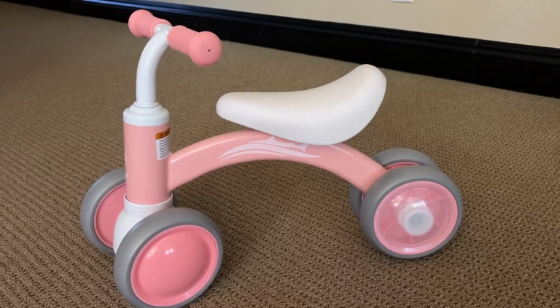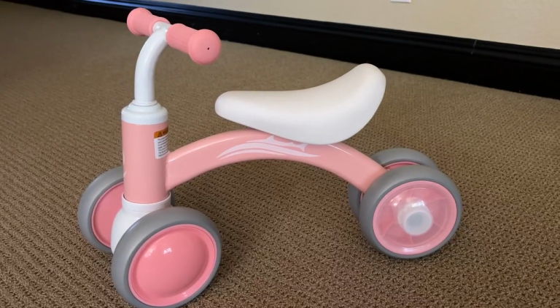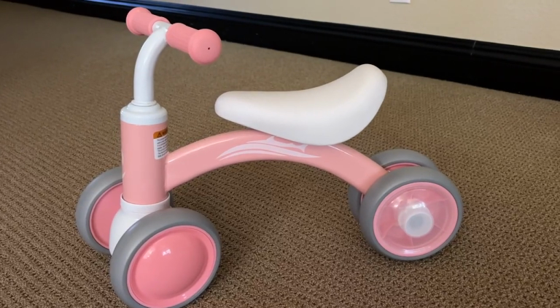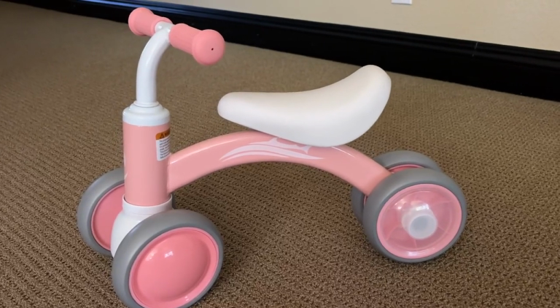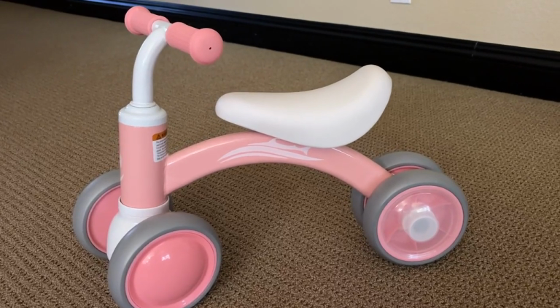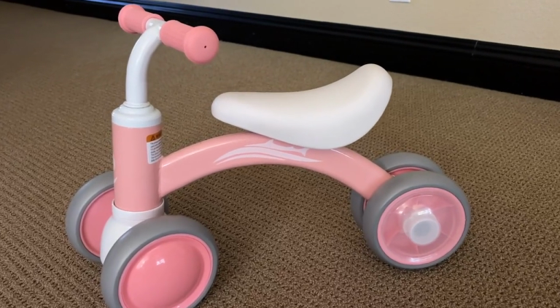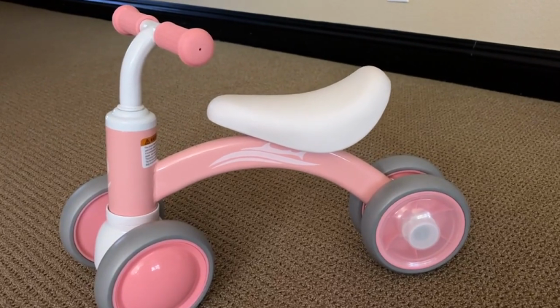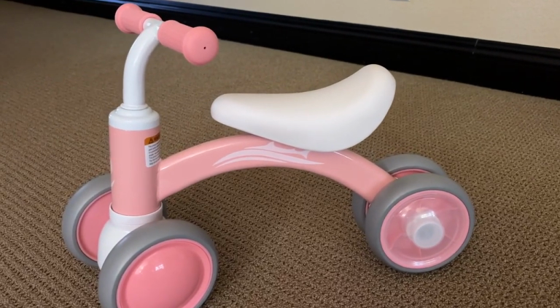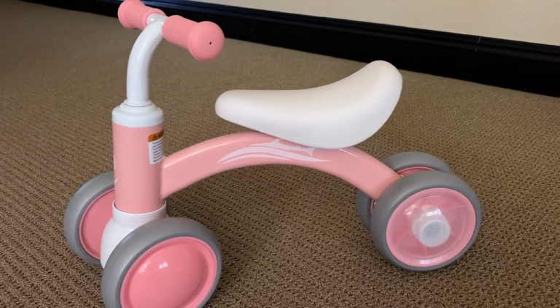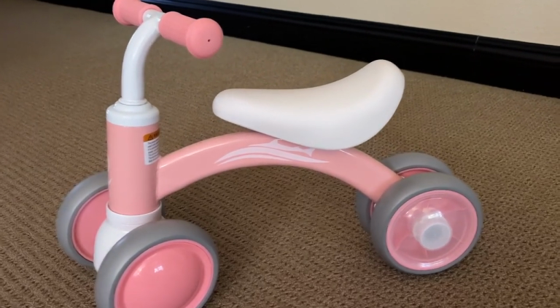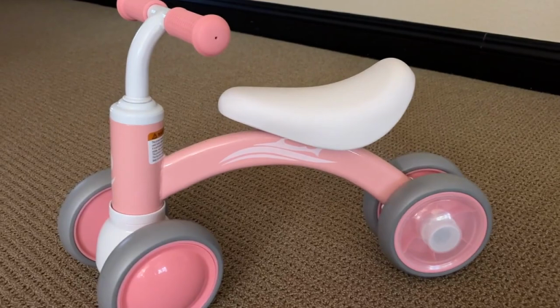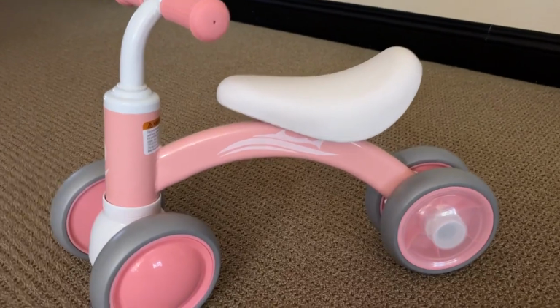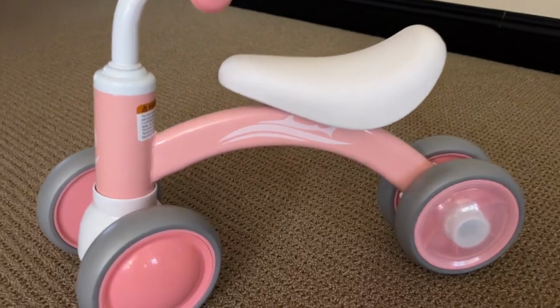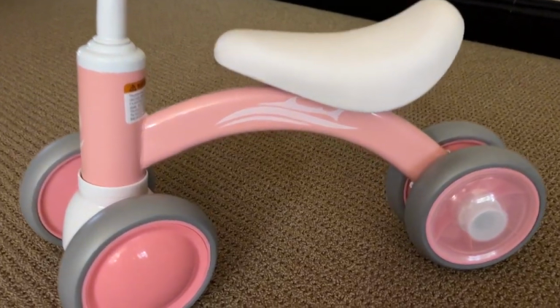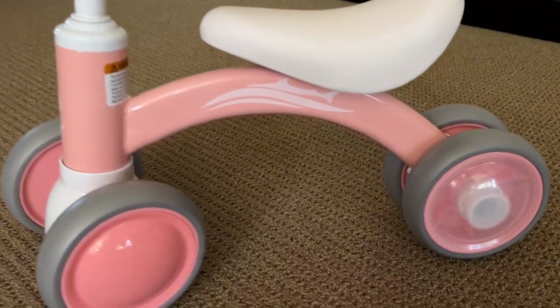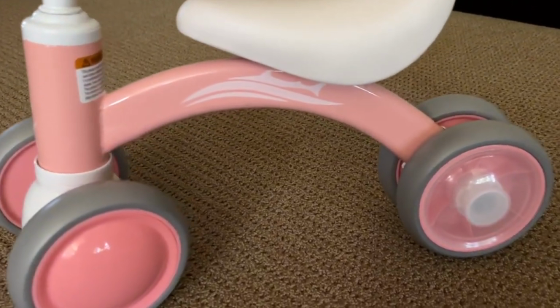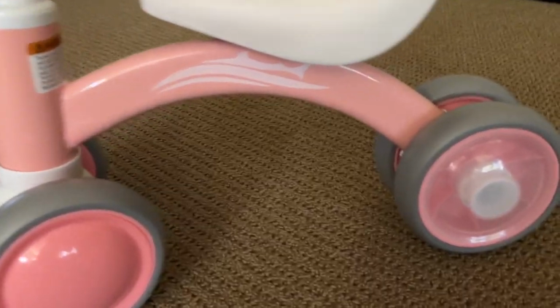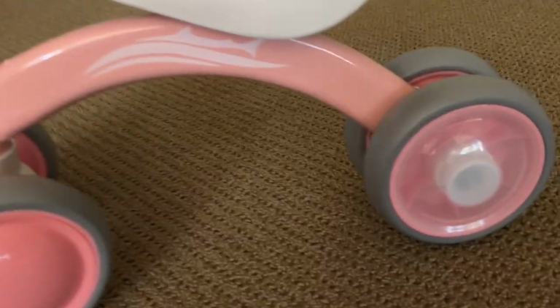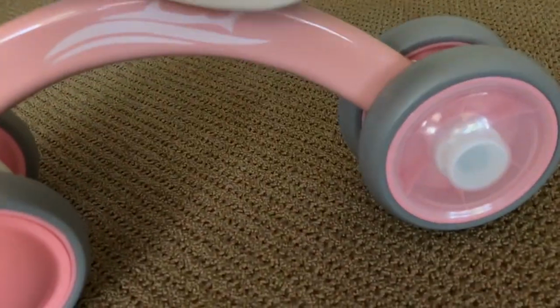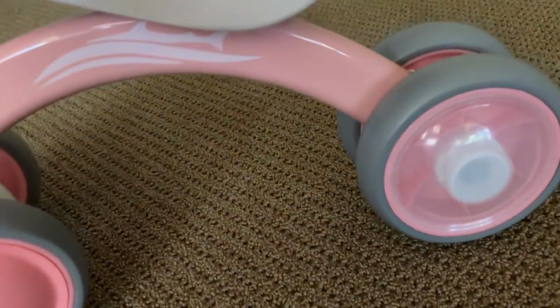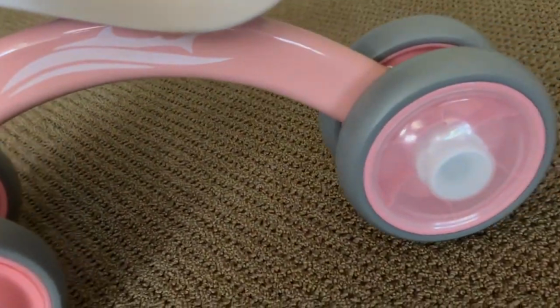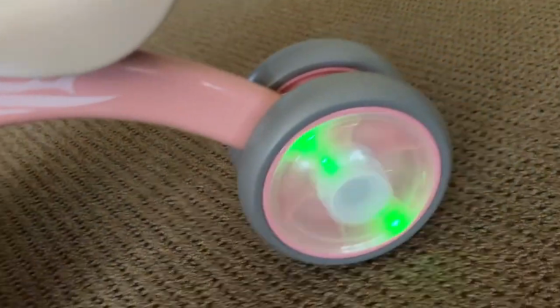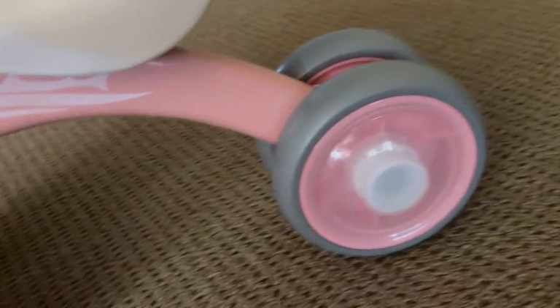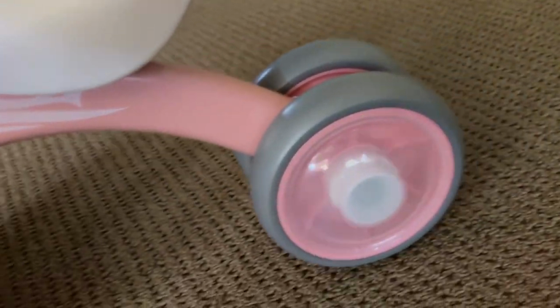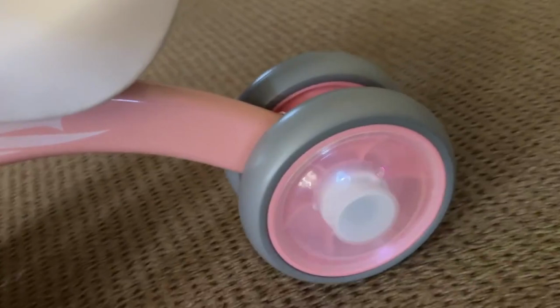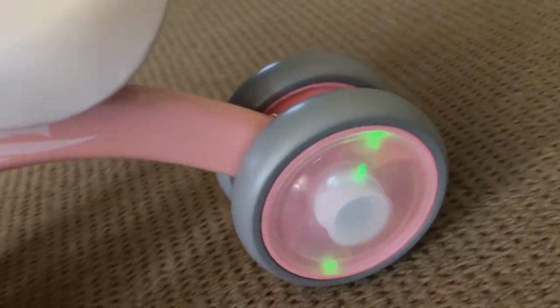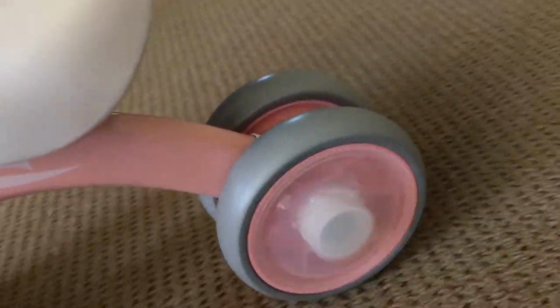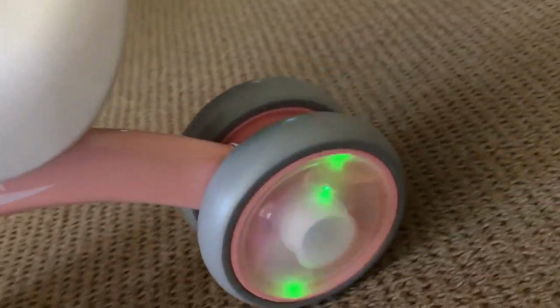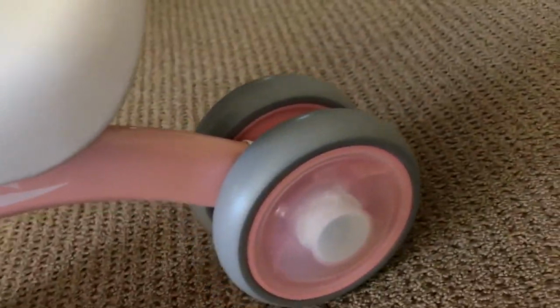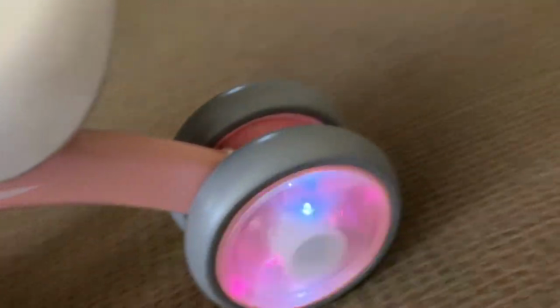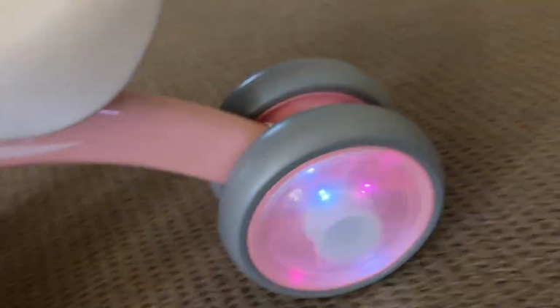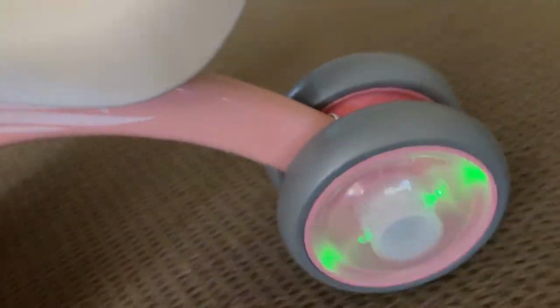This is the perfect gift for a first birthday. It's so fun and I want to show you something really fun — look at these light-up wheels. They light up on both sides.